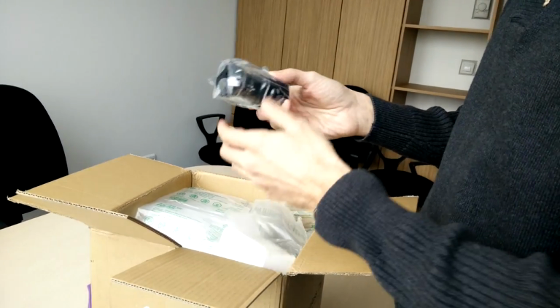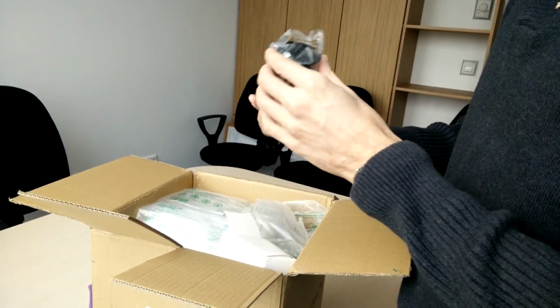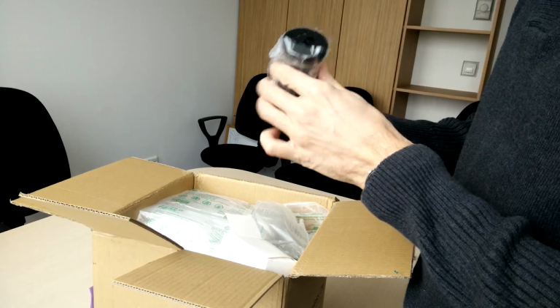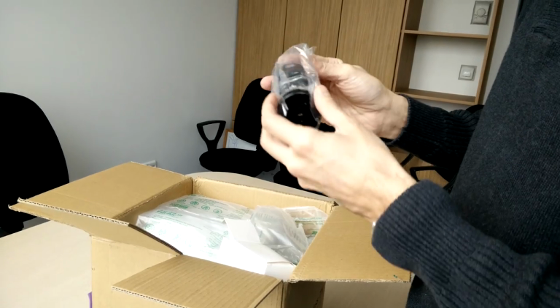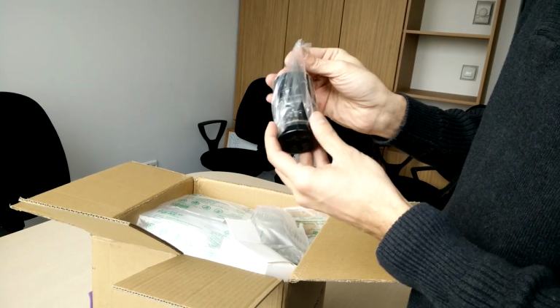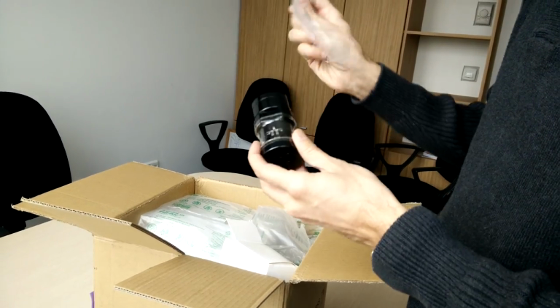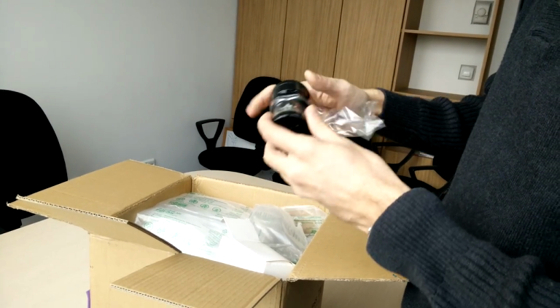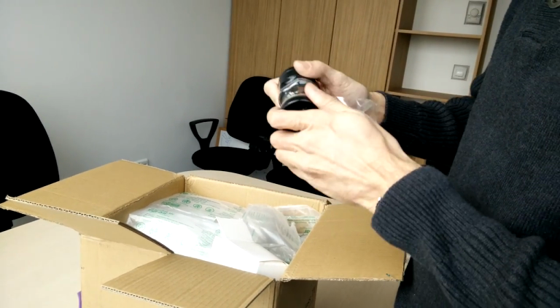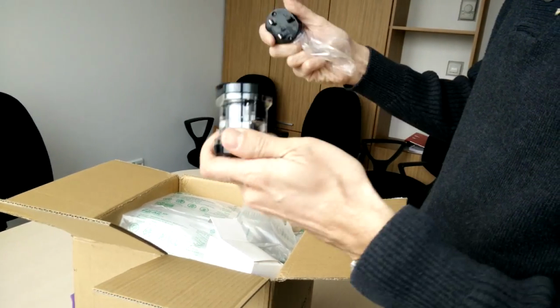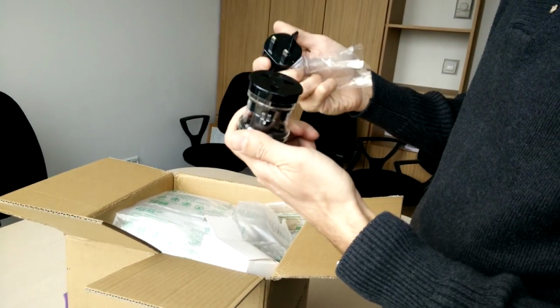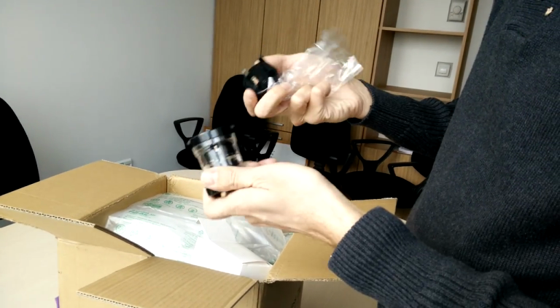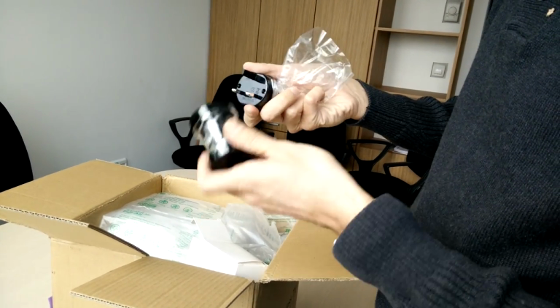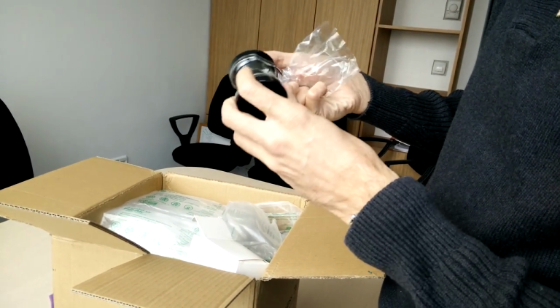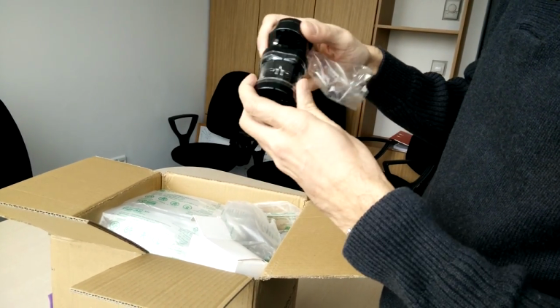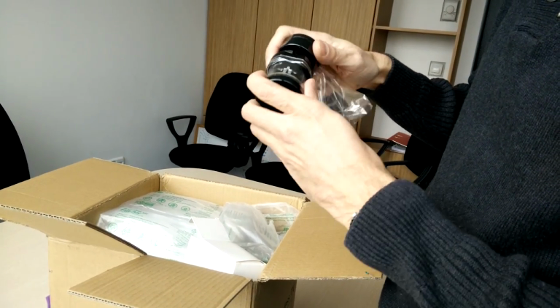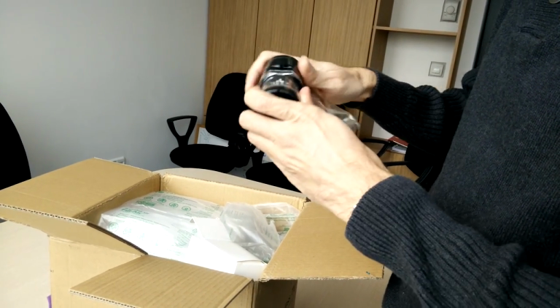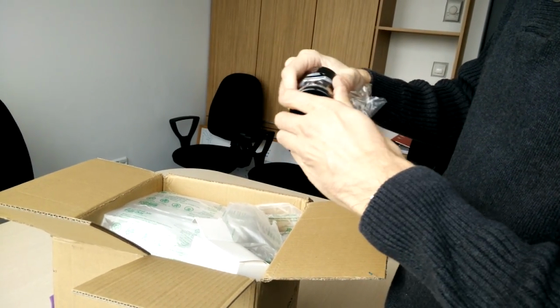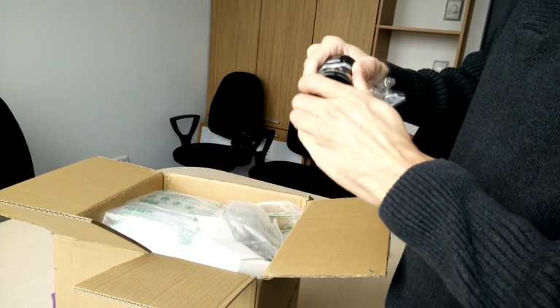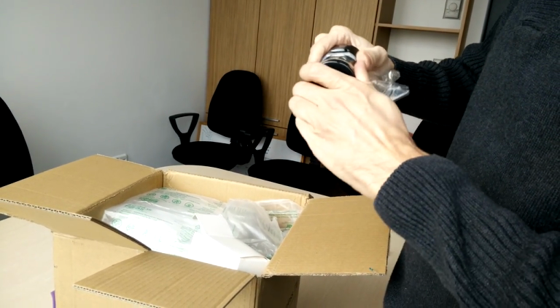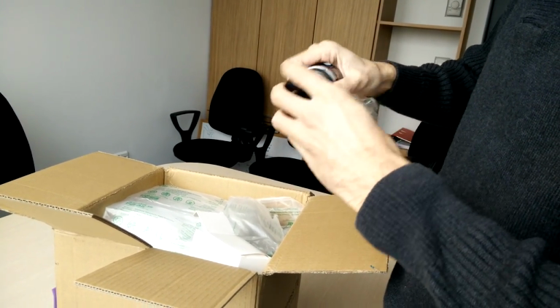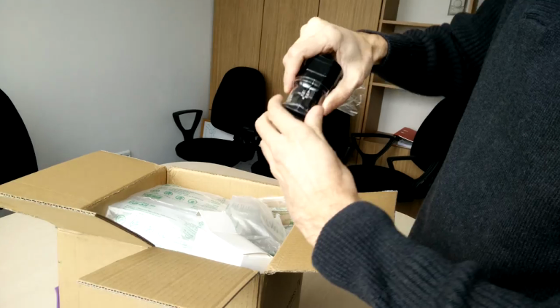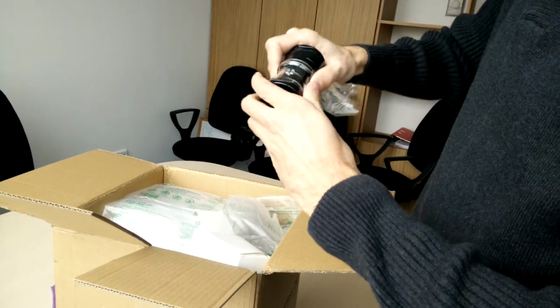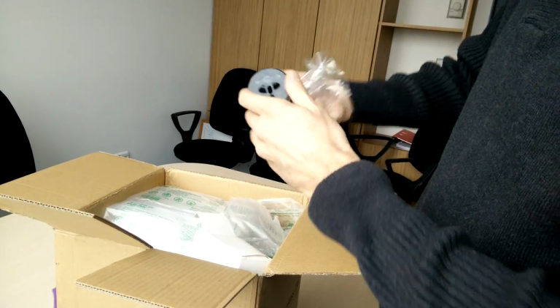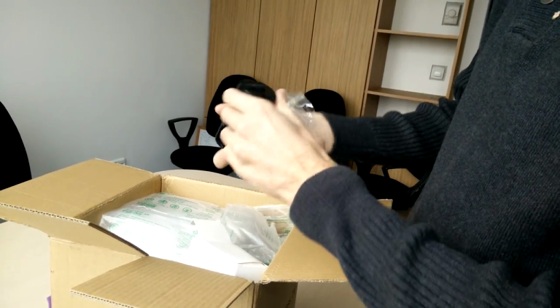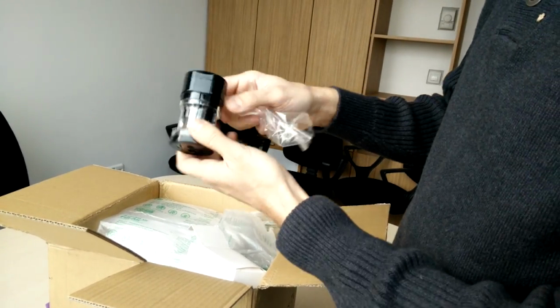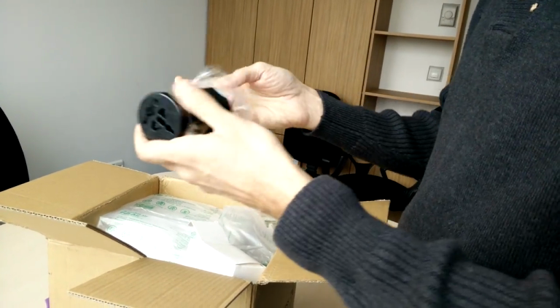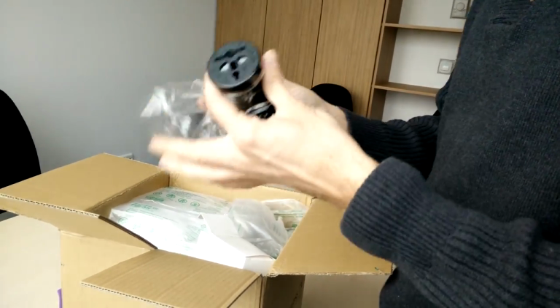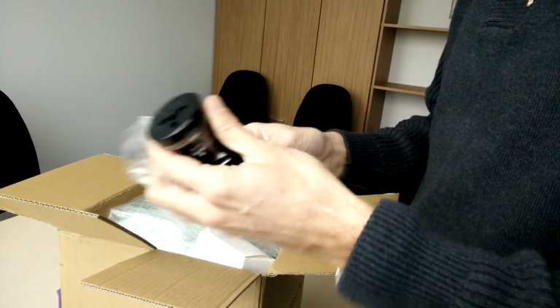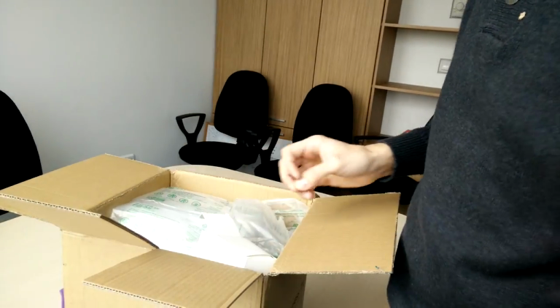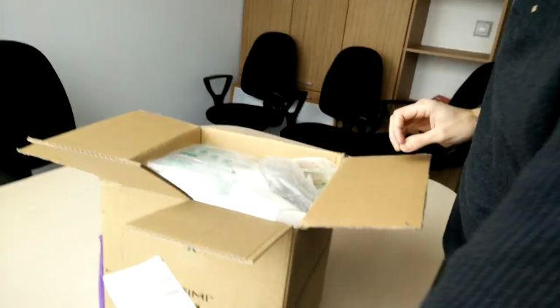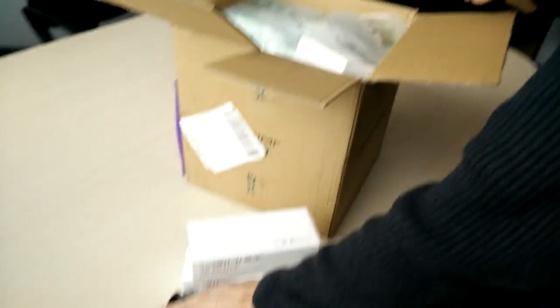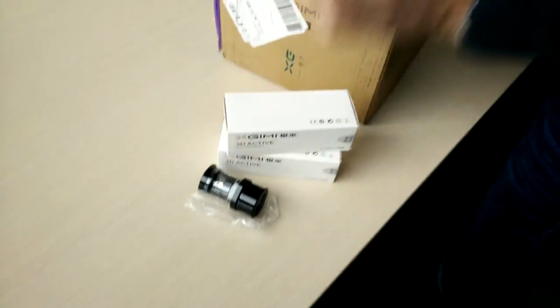This is an adapter for different kinds of power plugs. Nice — I didn't see that coming as an included accessory.